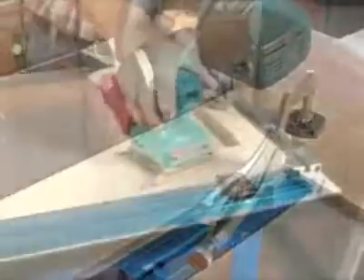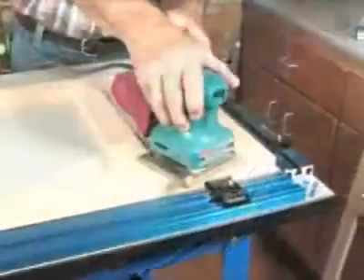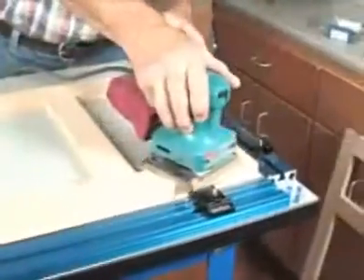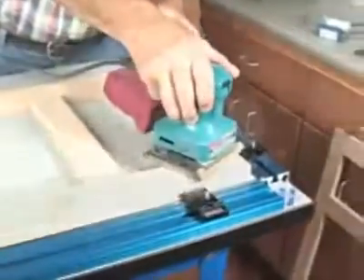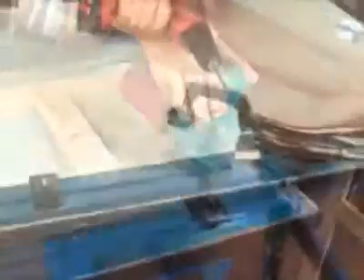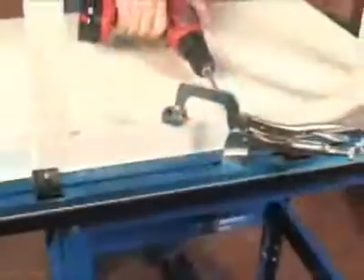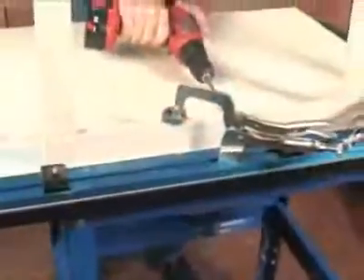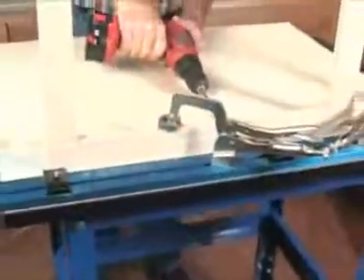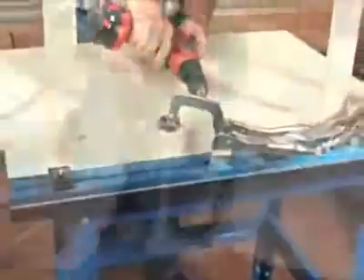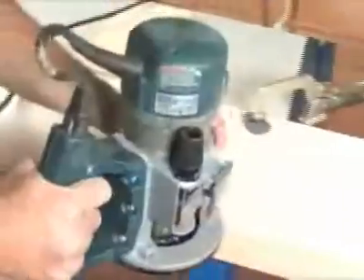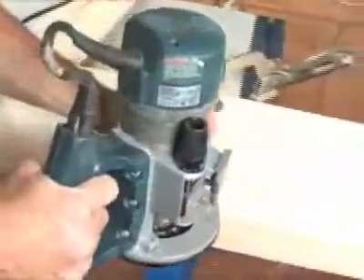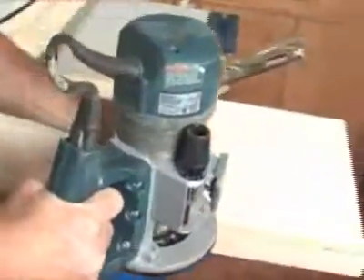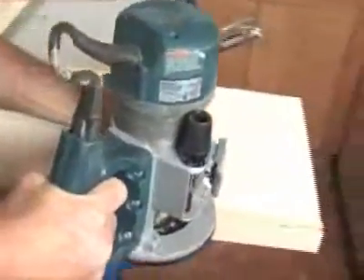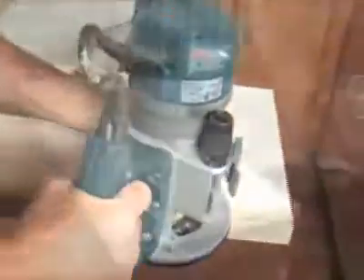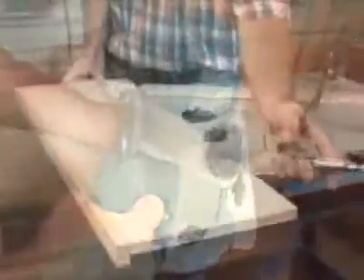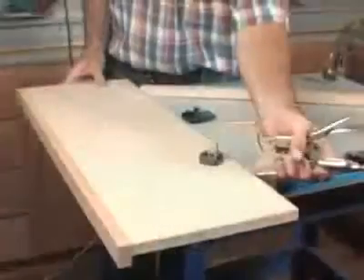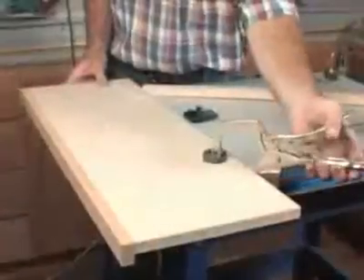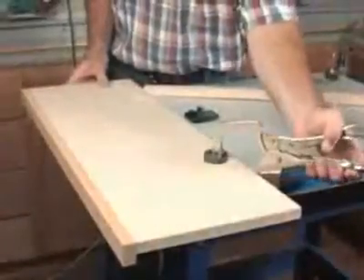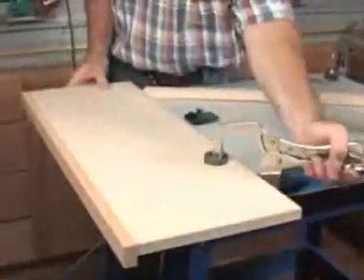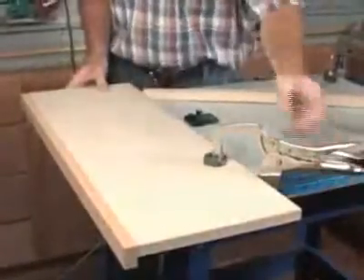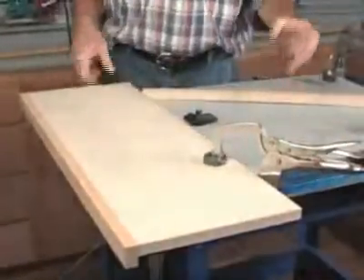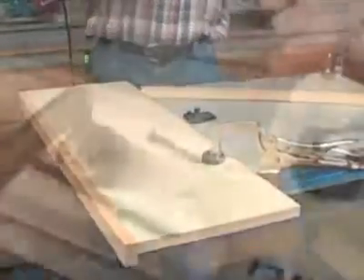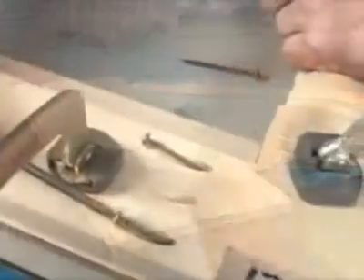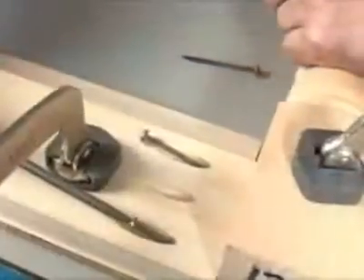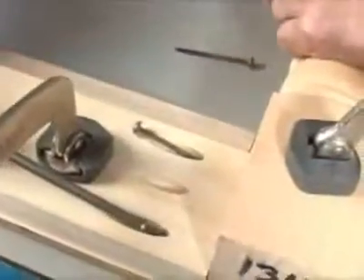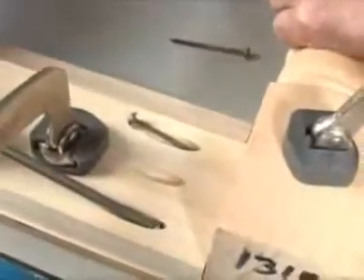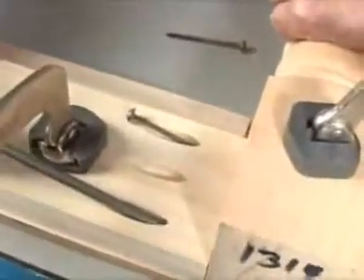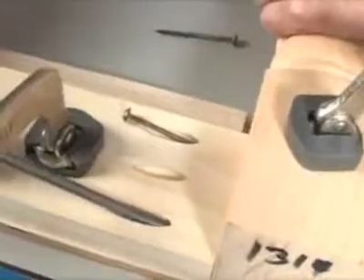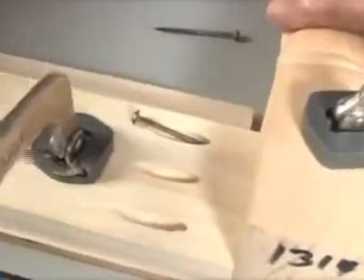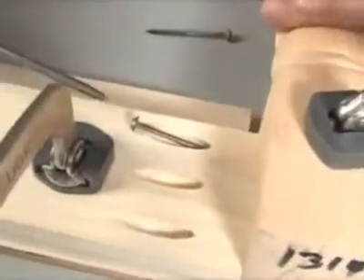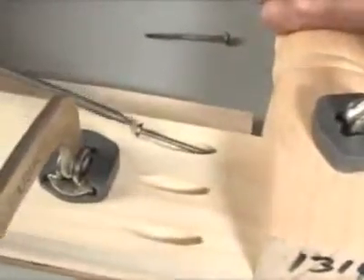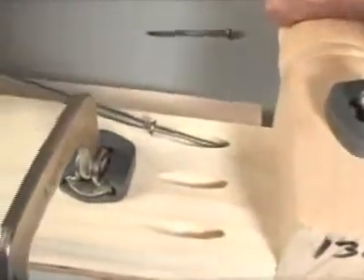Whether you're sawing, sanding, assembling, edge banding, or rounding, the Clamp Table helps to keep your stock positioned and the entire project anchored securely to the work surface at each and every step.